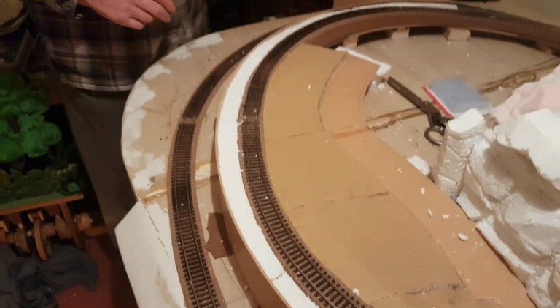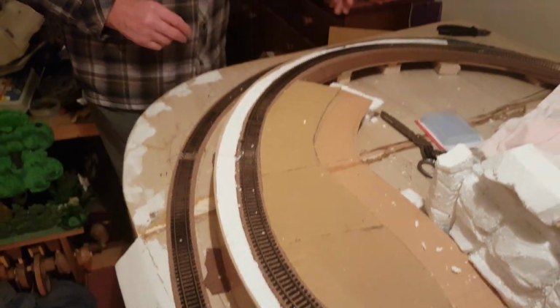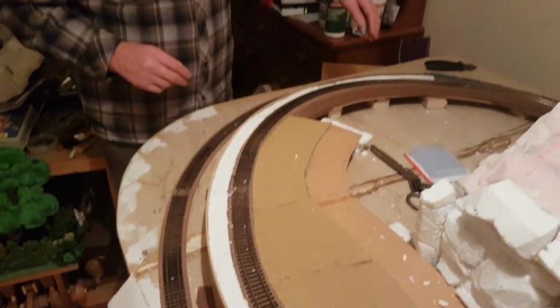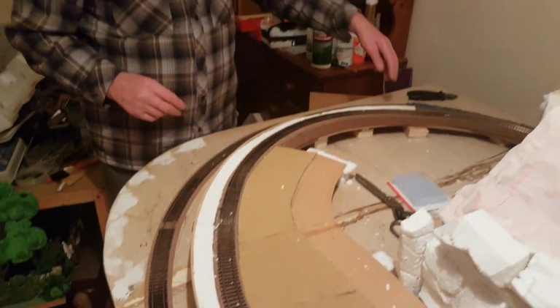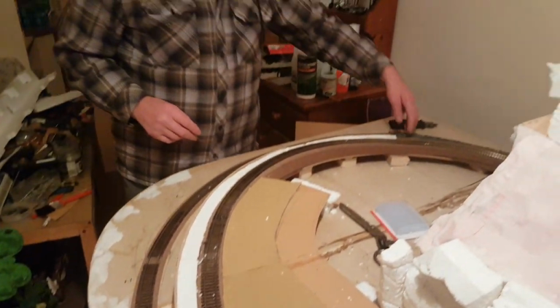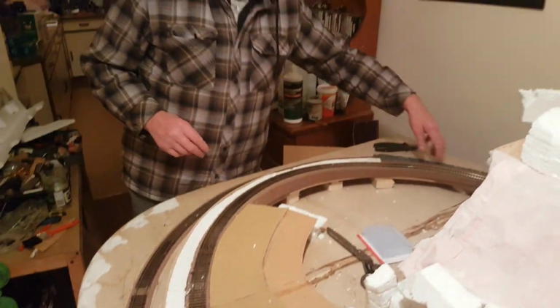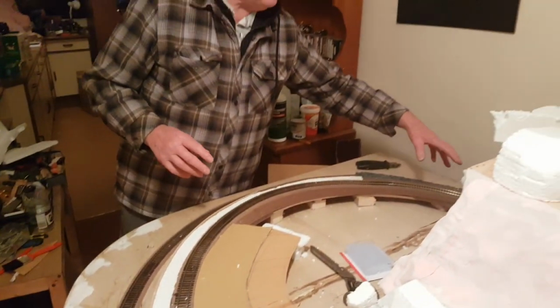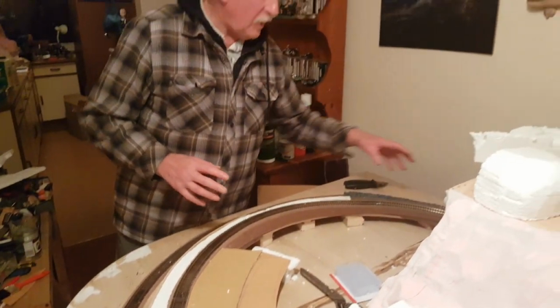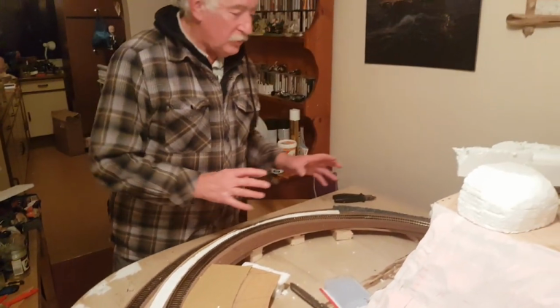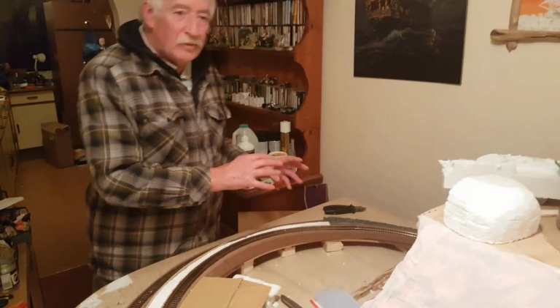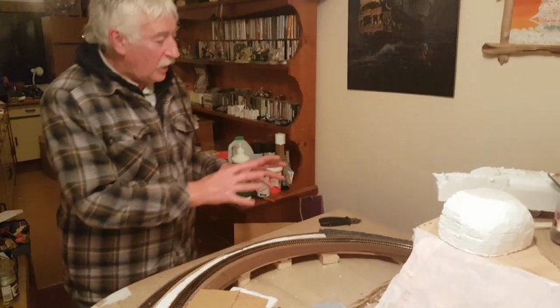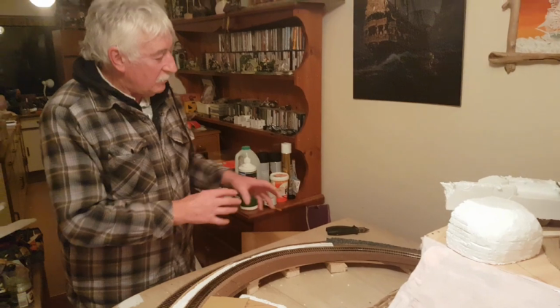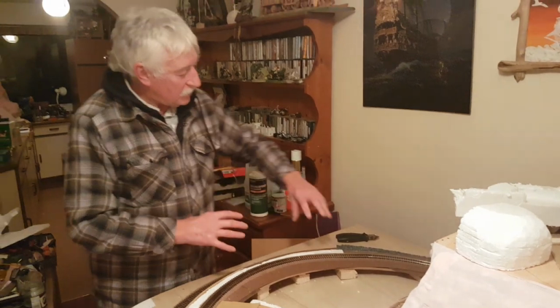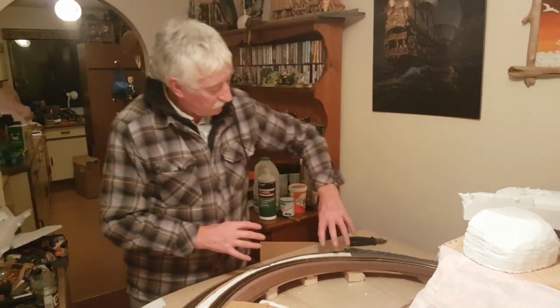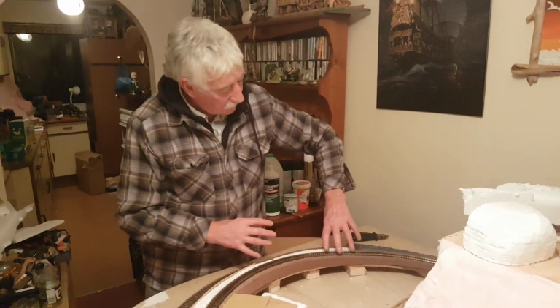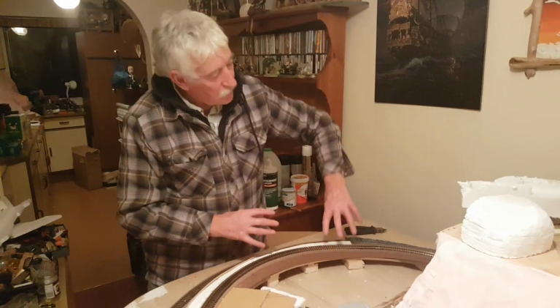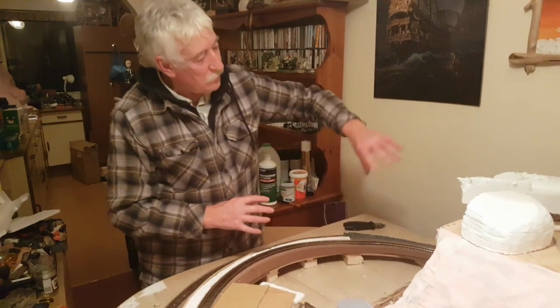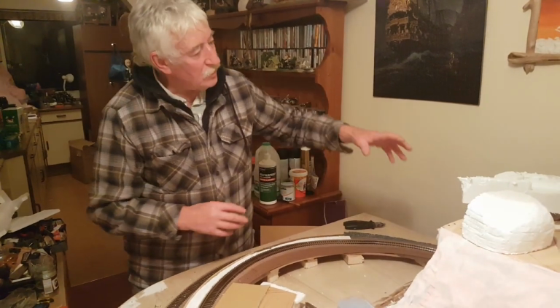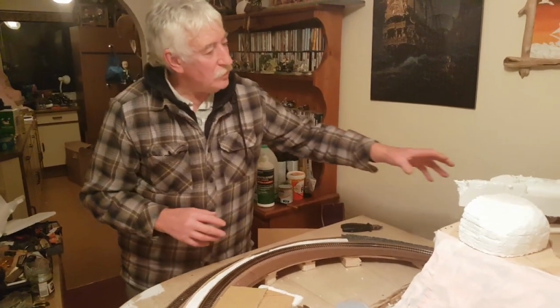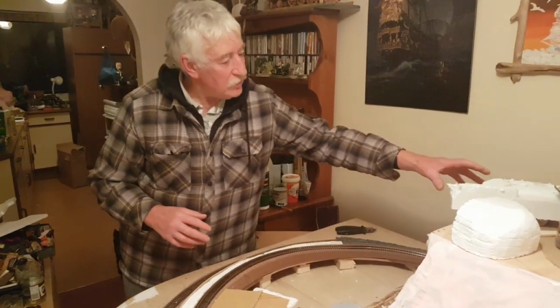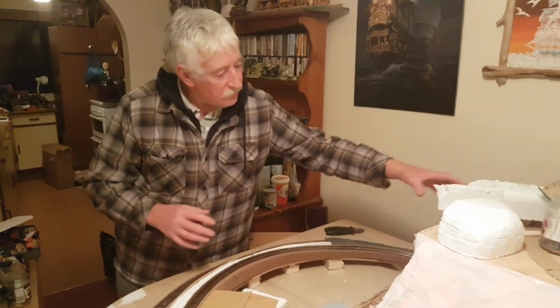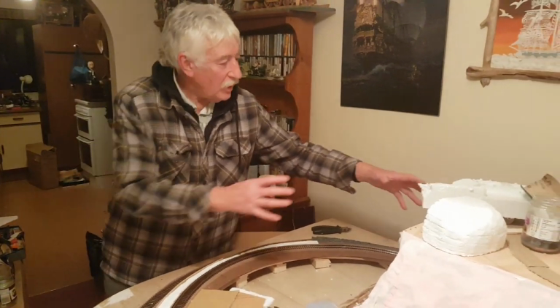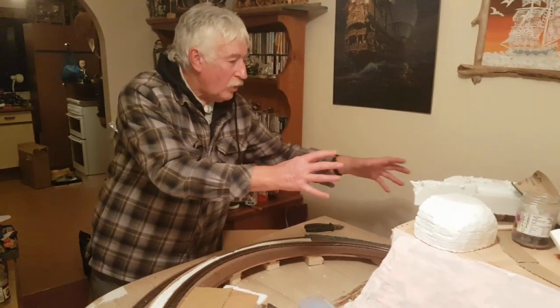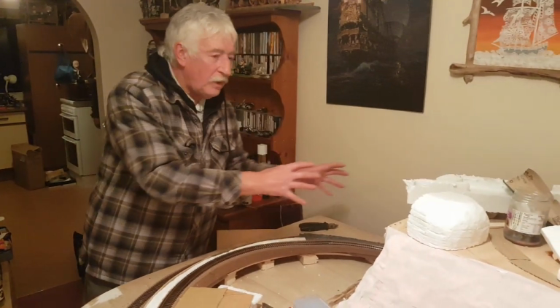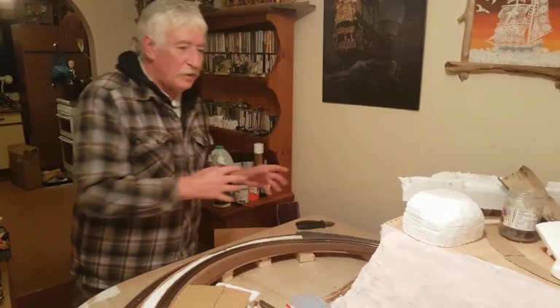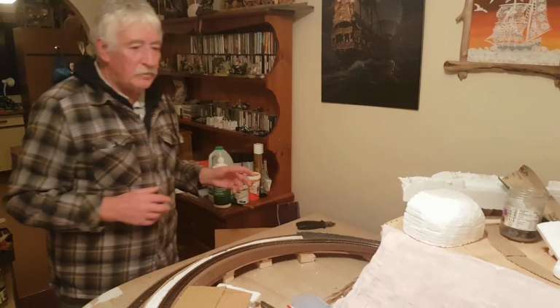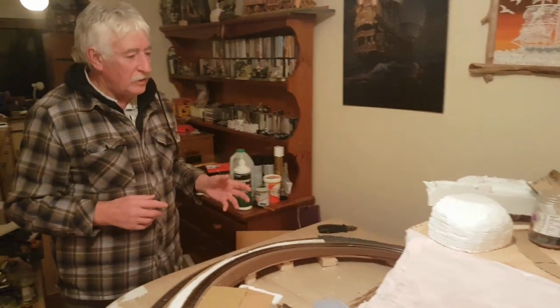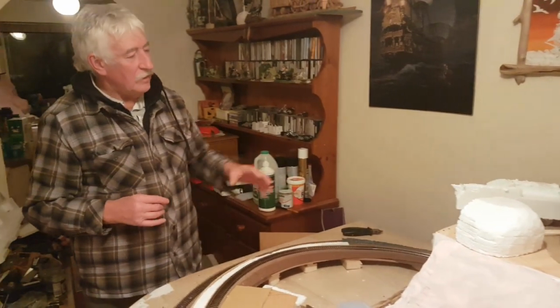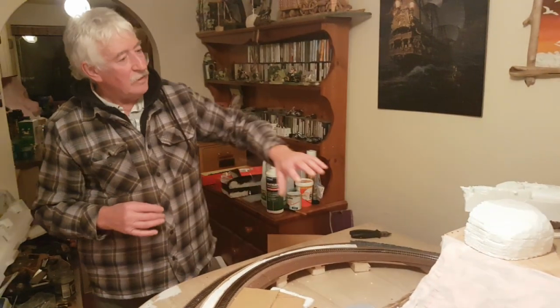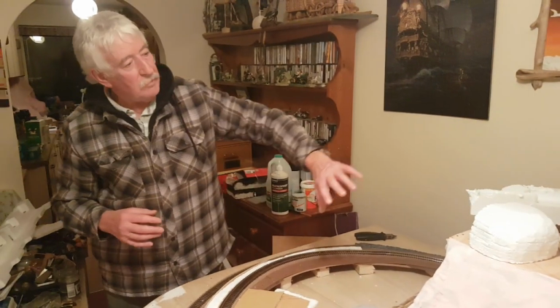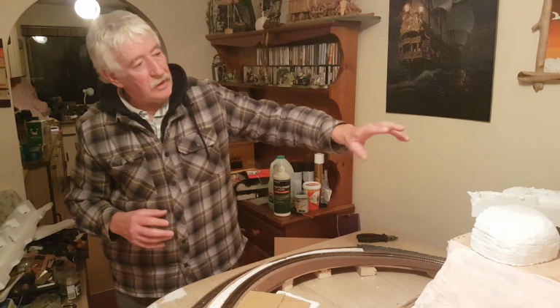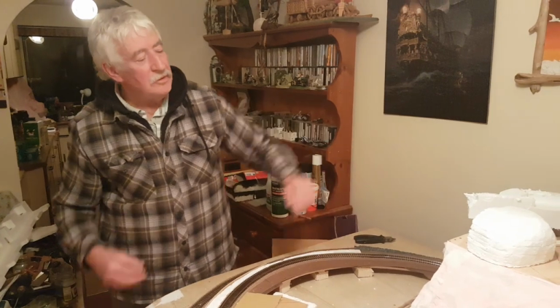I might do with a bit of carpet at the back, but that will be hidden because all this will be built up. The whole back part will be hidden by the hills.